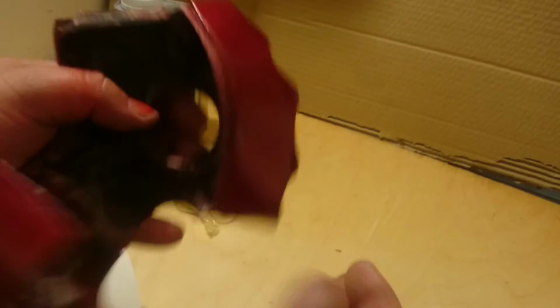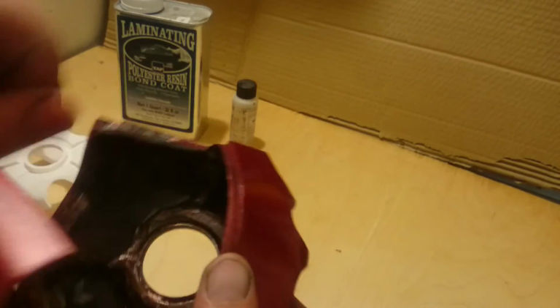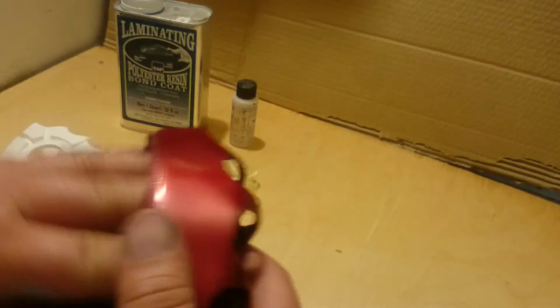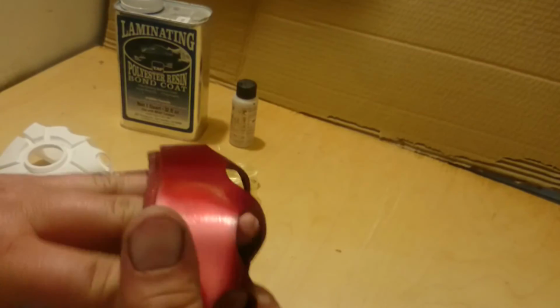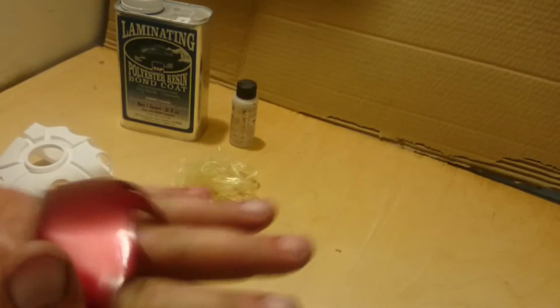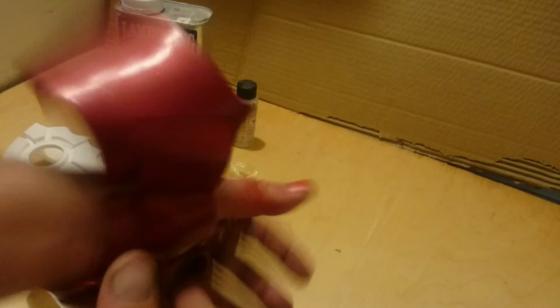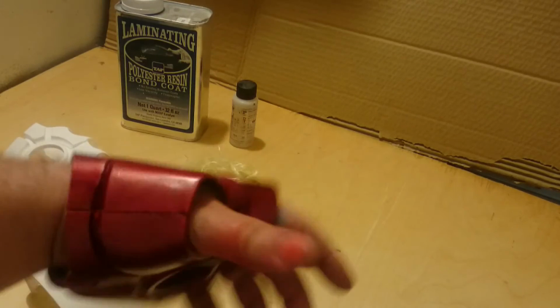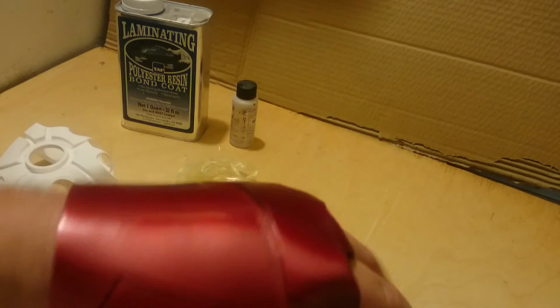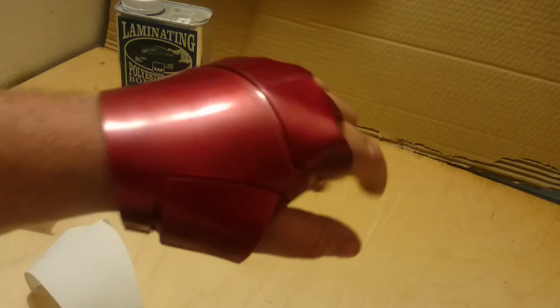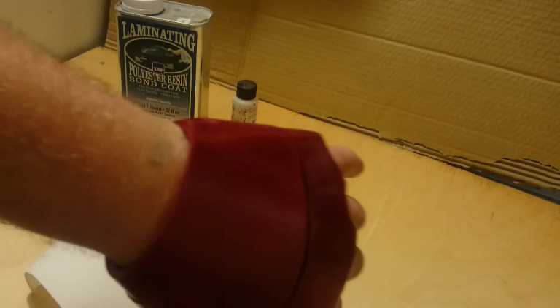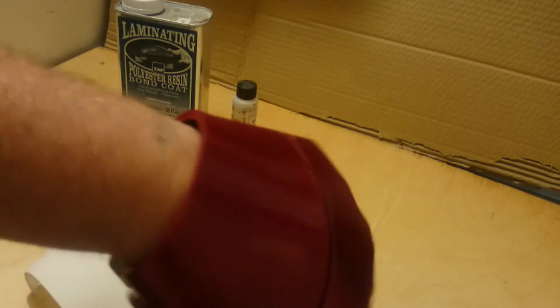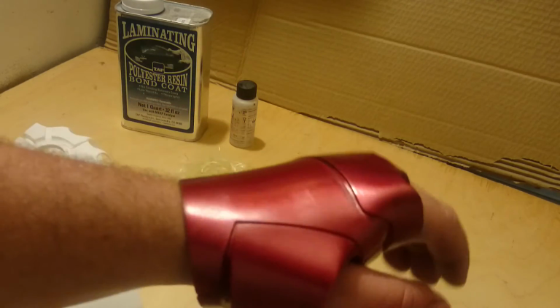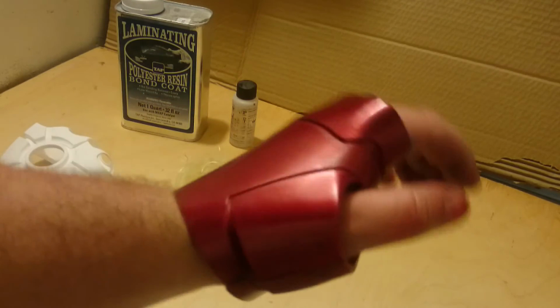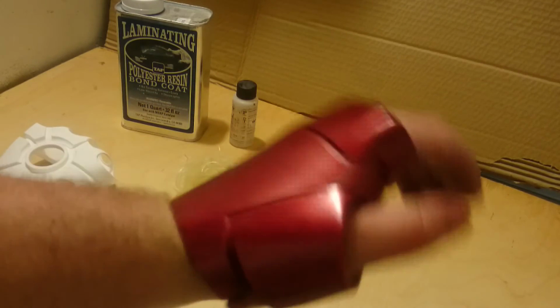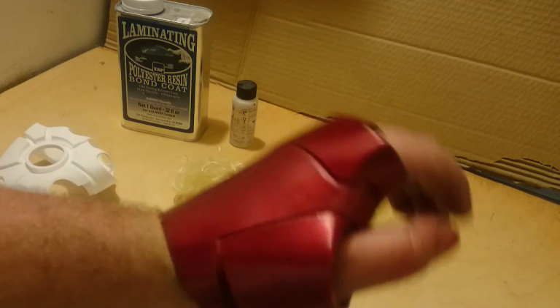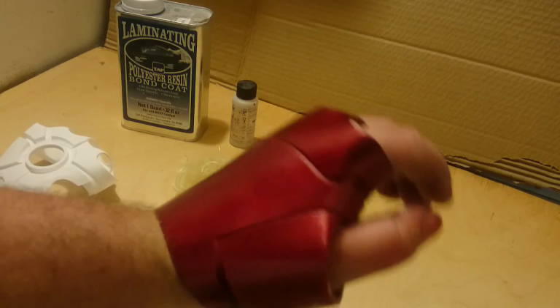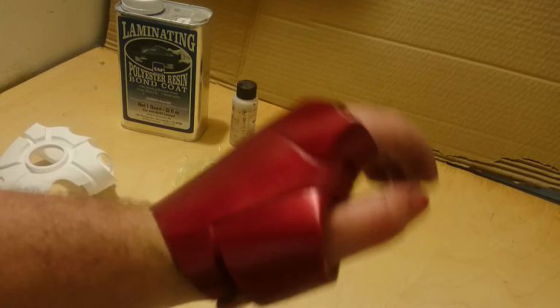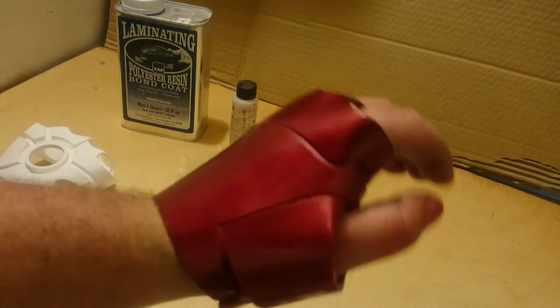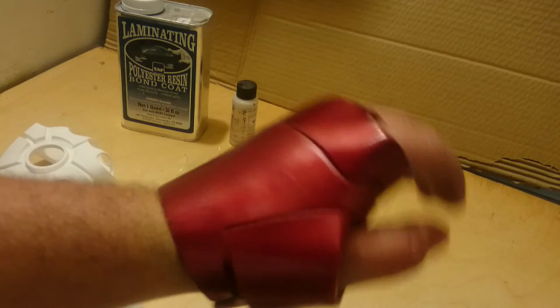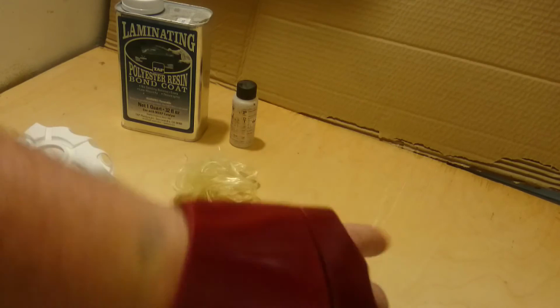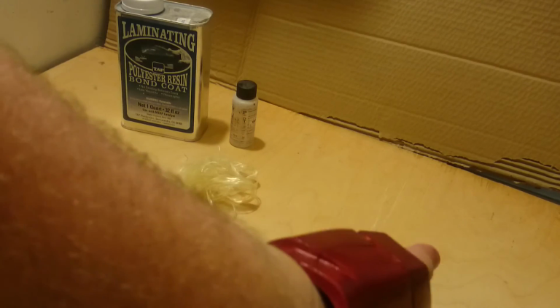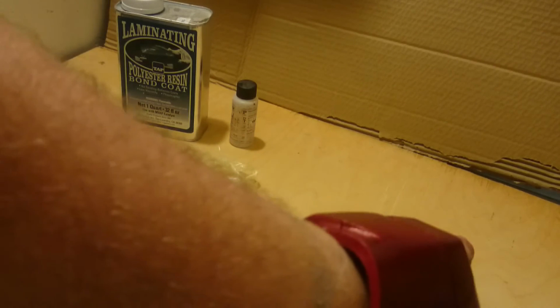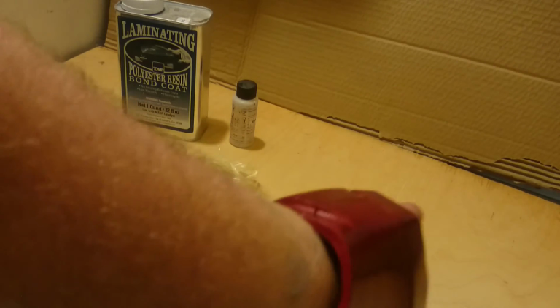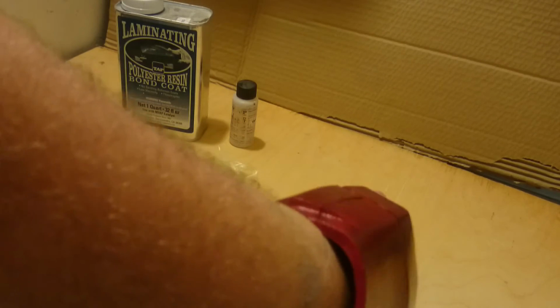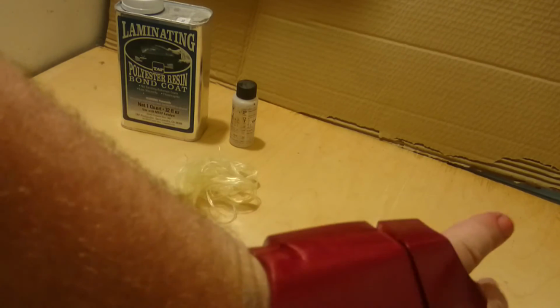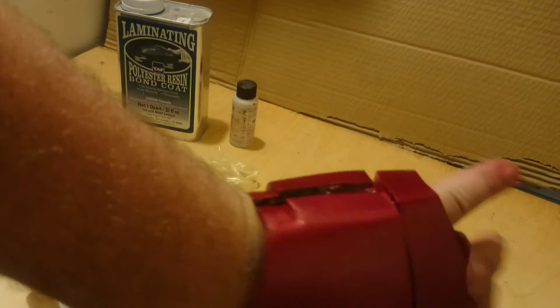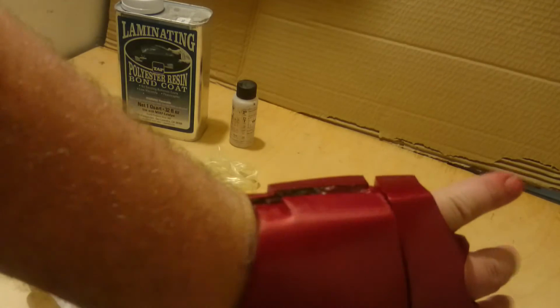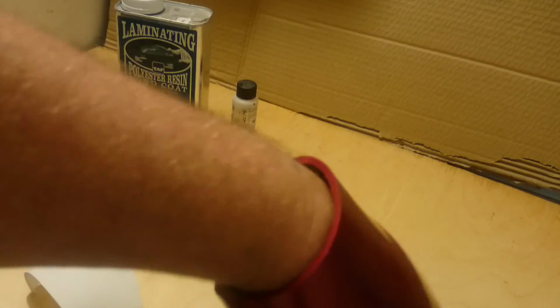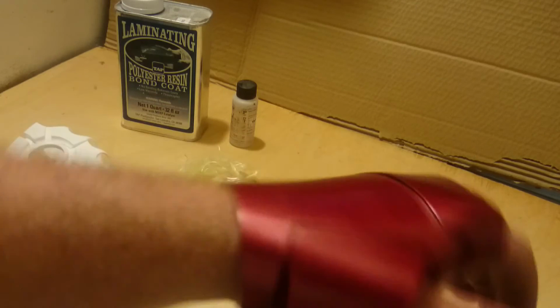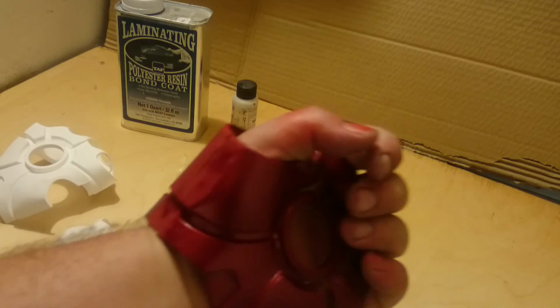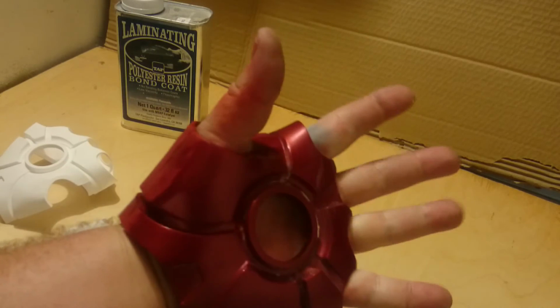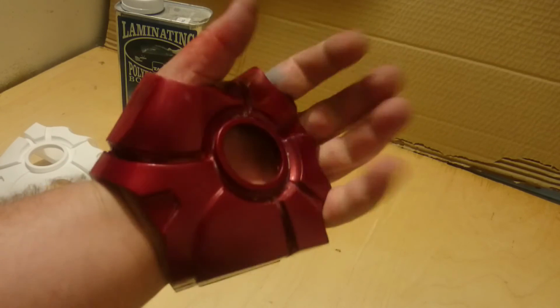So when you put it on, it locks in place, allows you a little bit of wrist movement, and the magnets close back up afterwards. So that's a good thing.